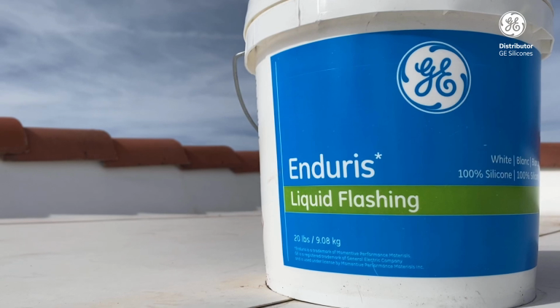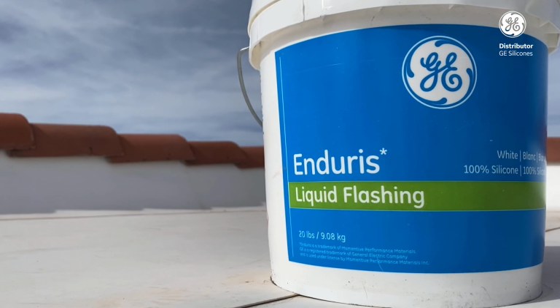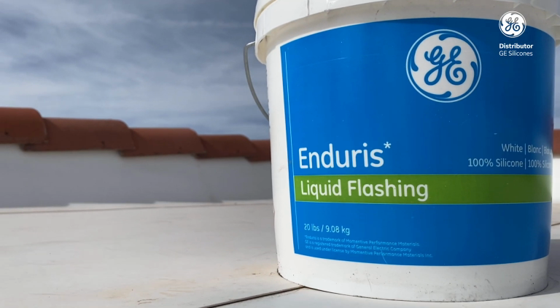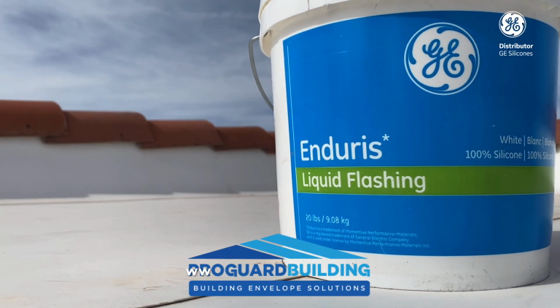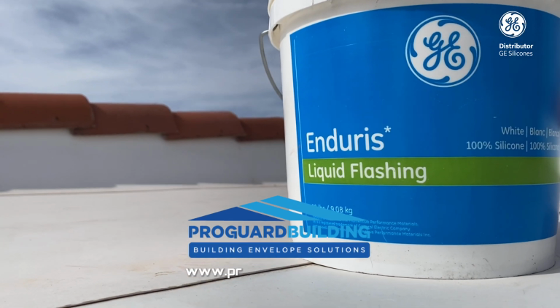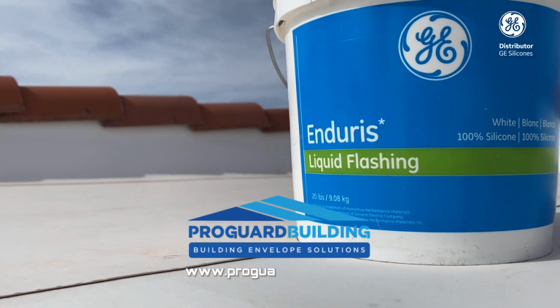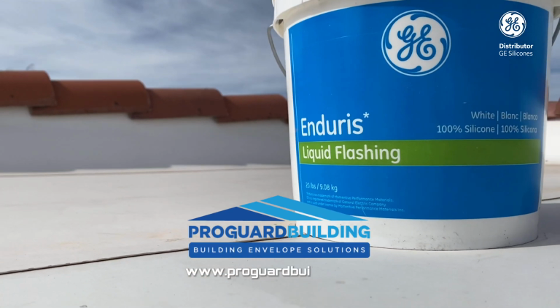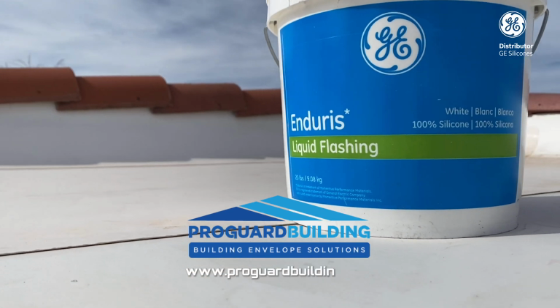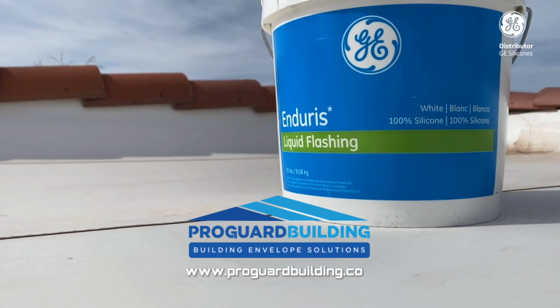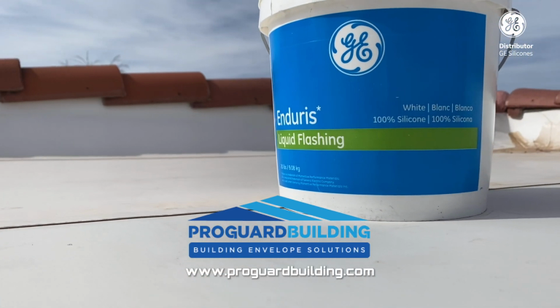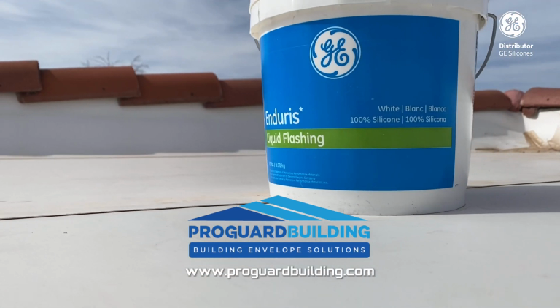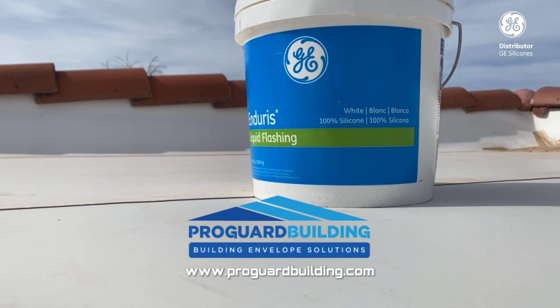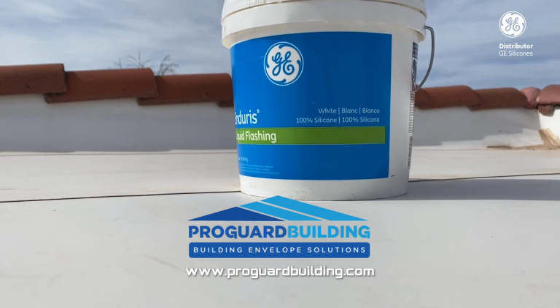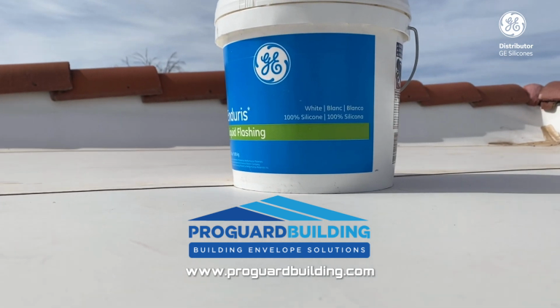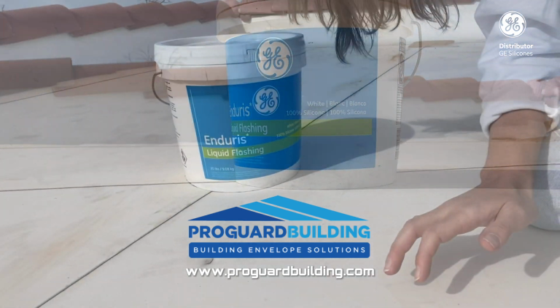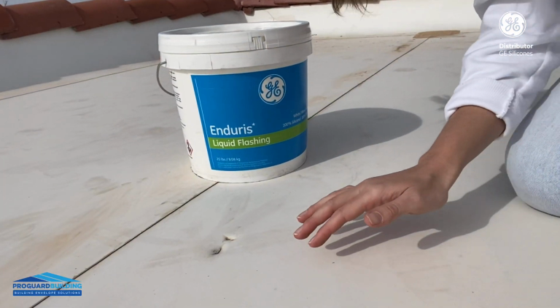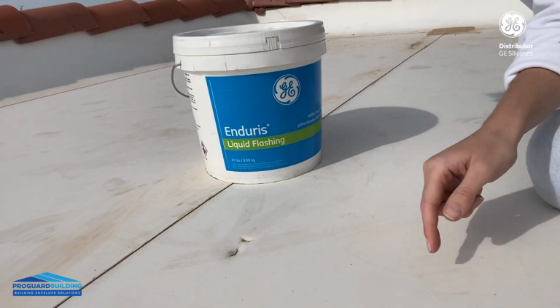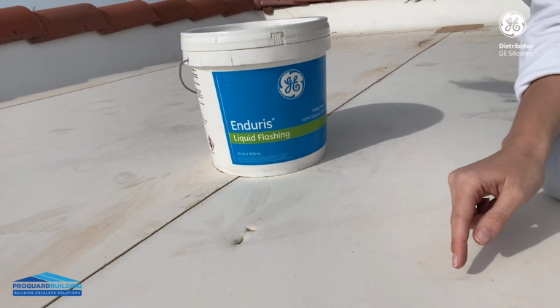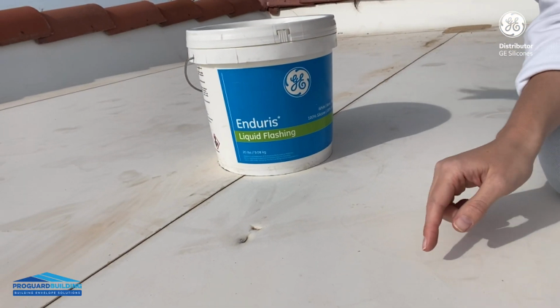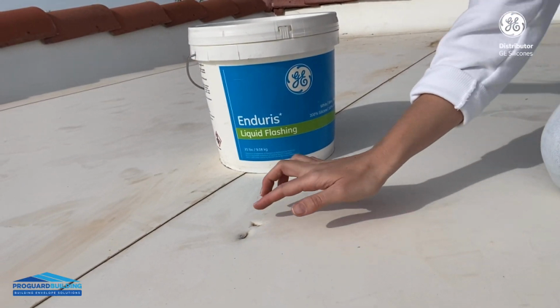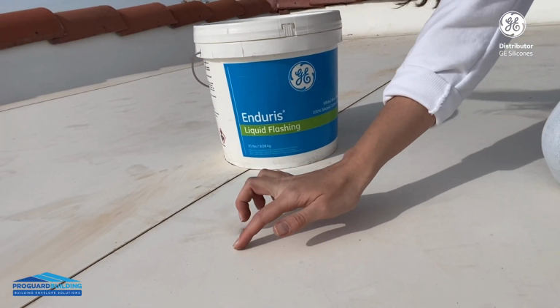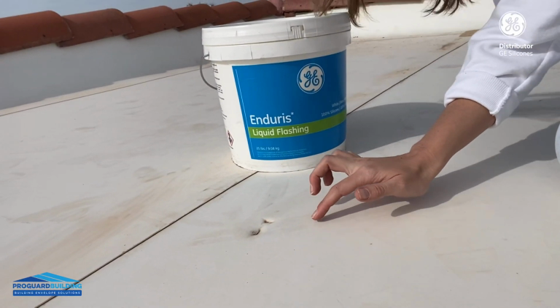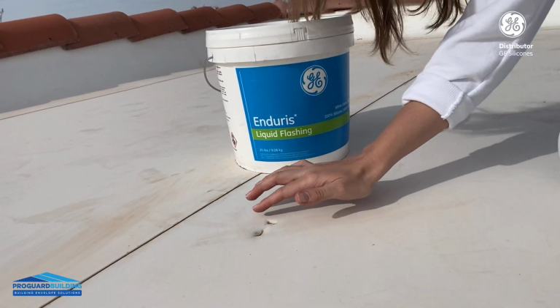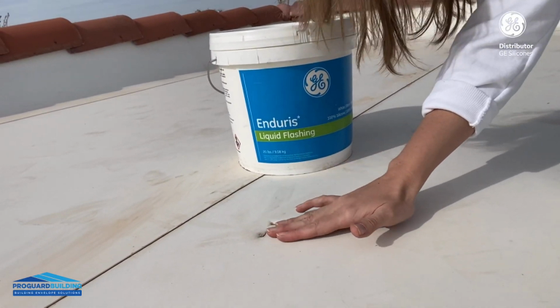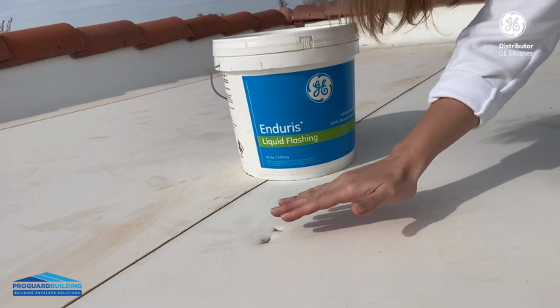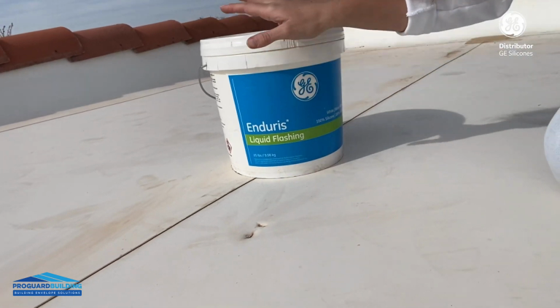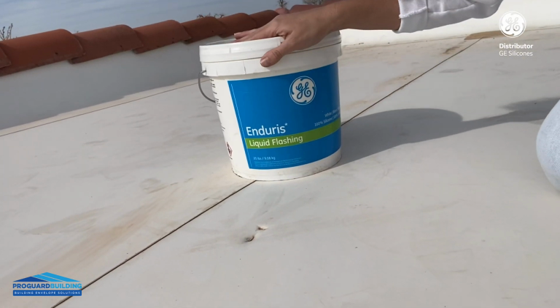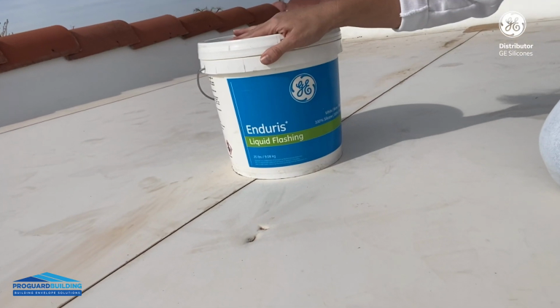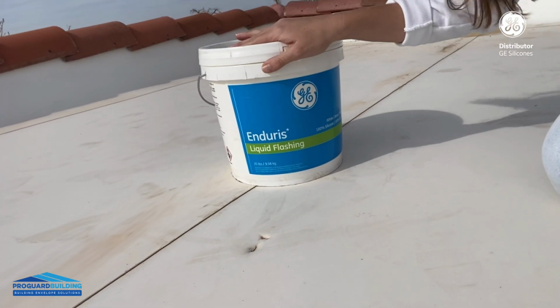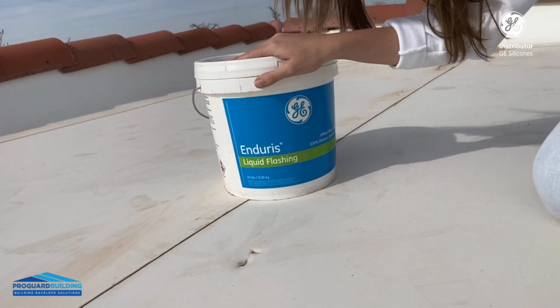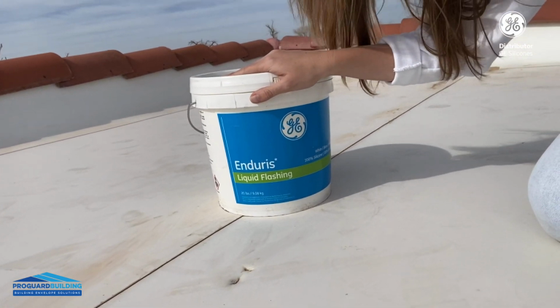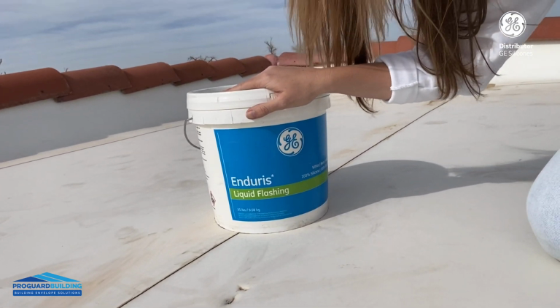Visit our website for more information at procardbuilding.com. Today we'll show you how to repair this damaged TPO with Endurus liquid flushing. Let's get started!